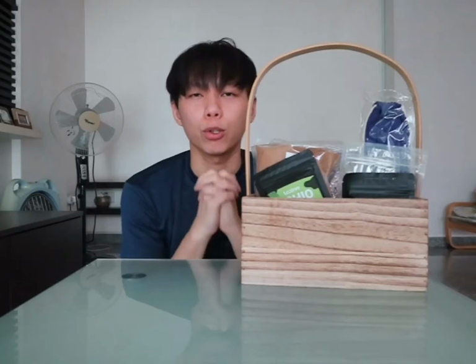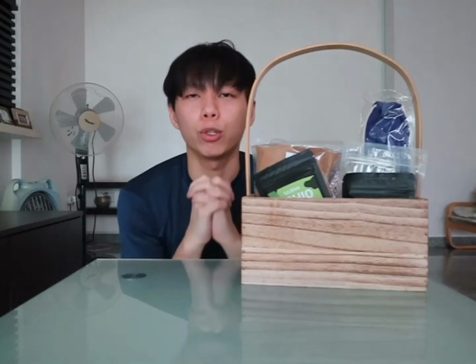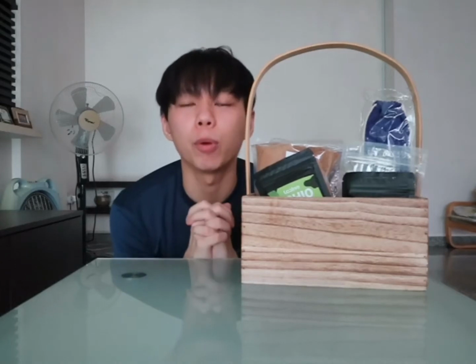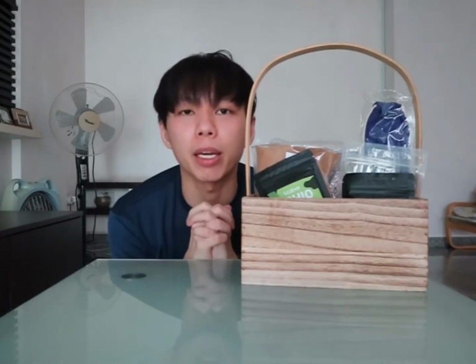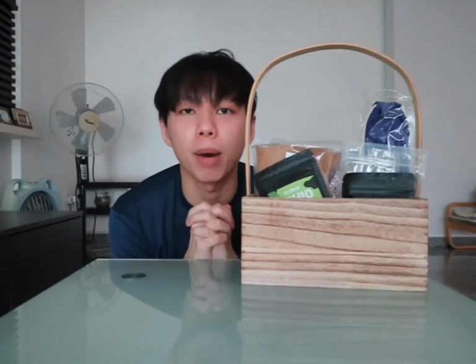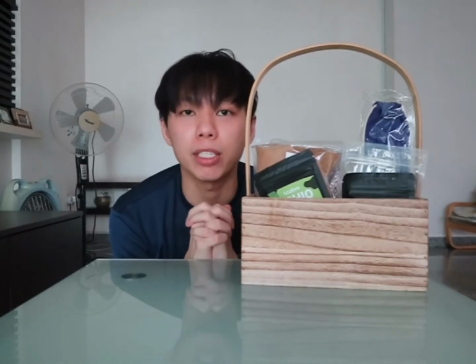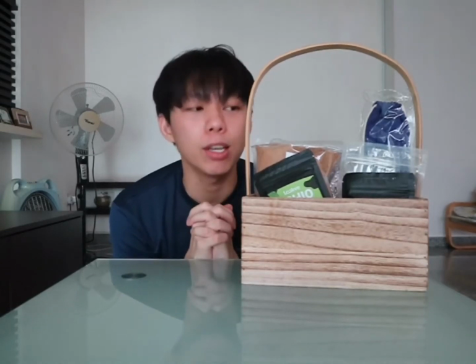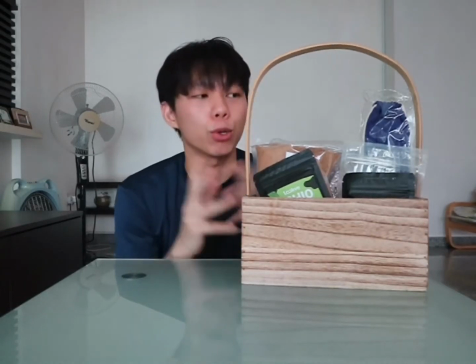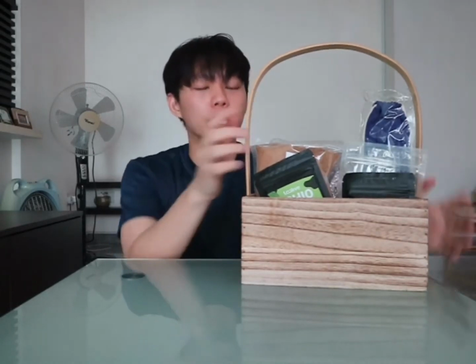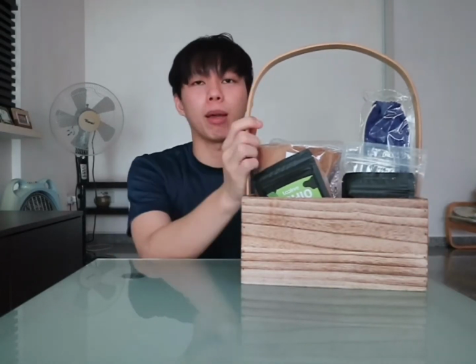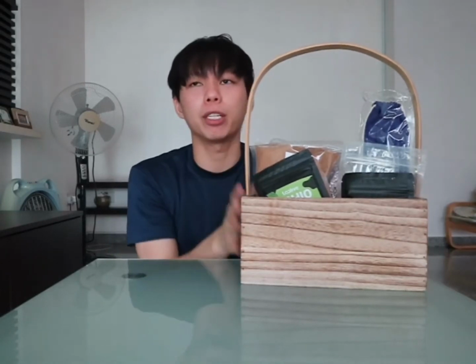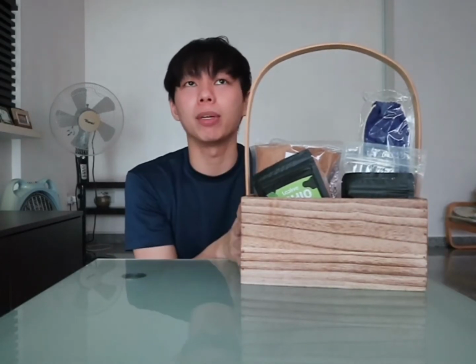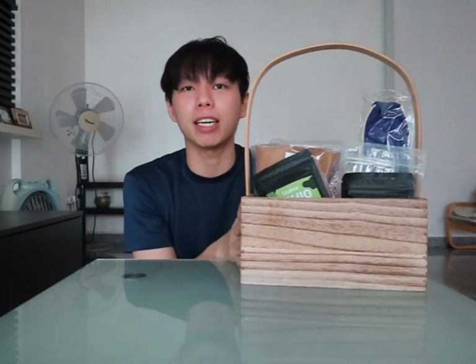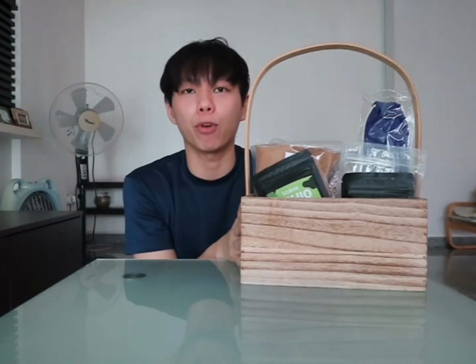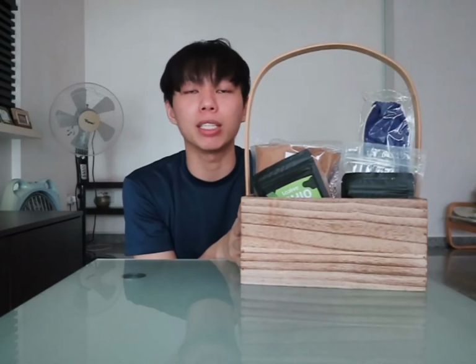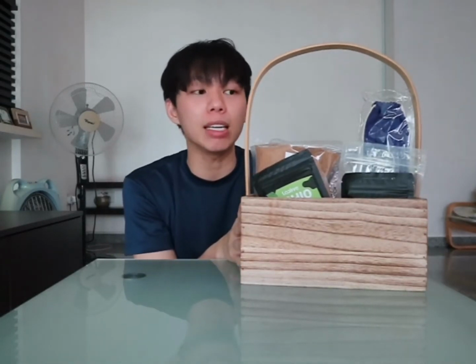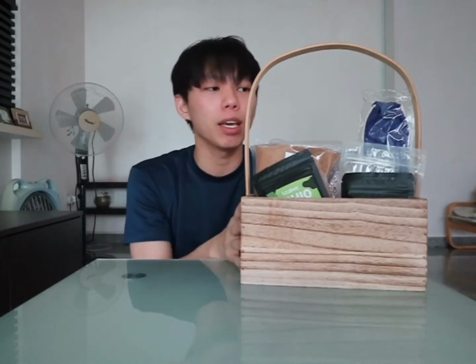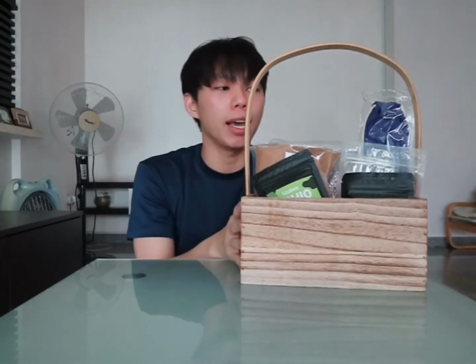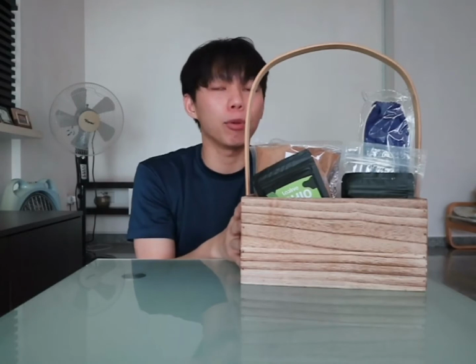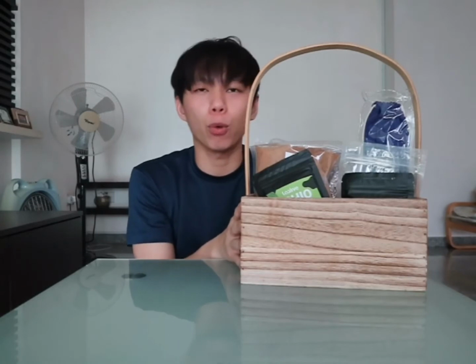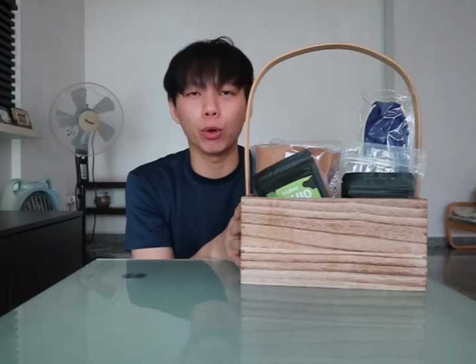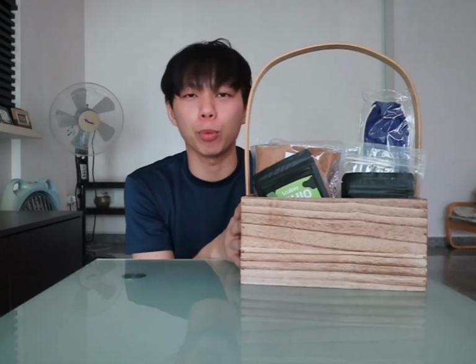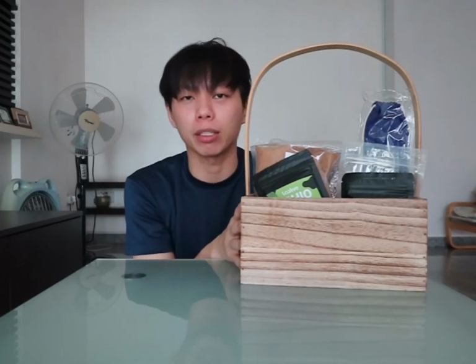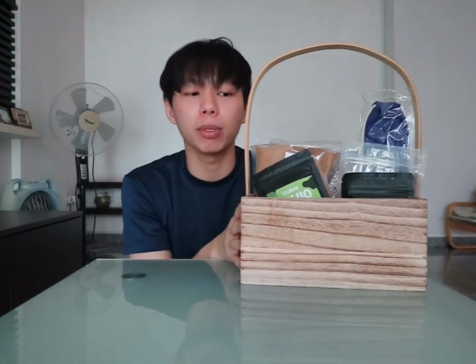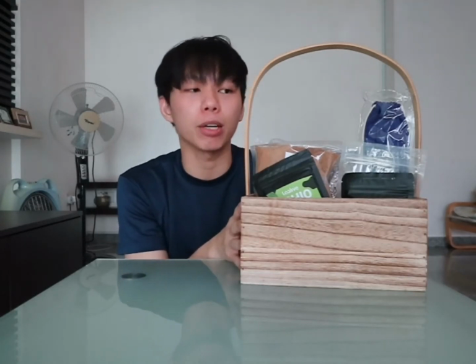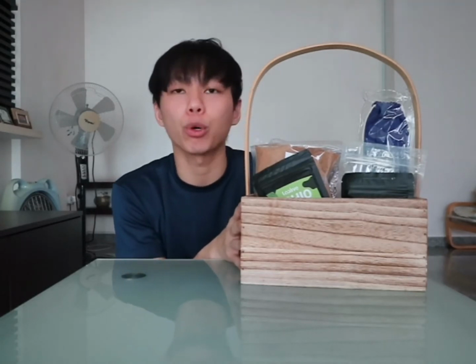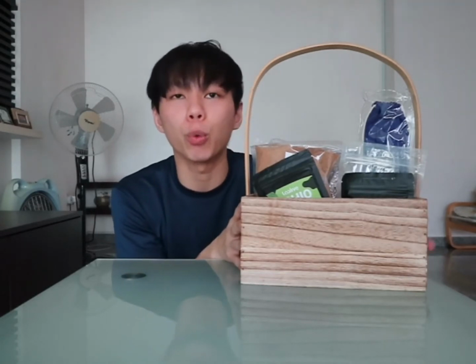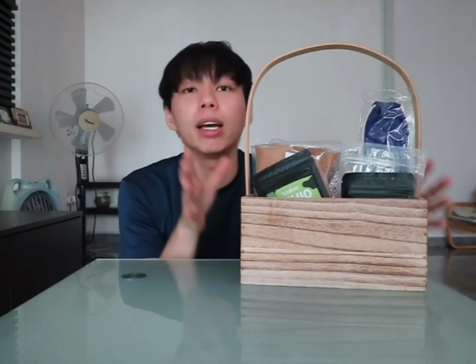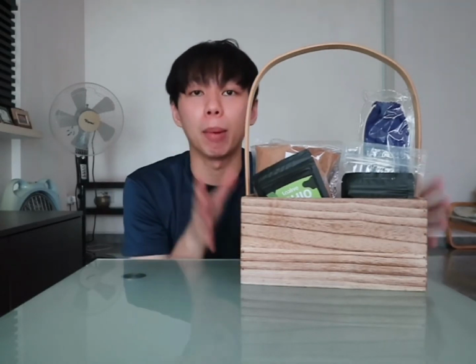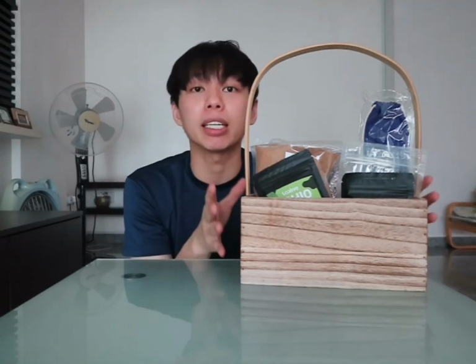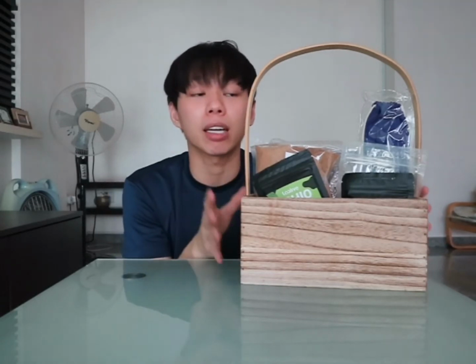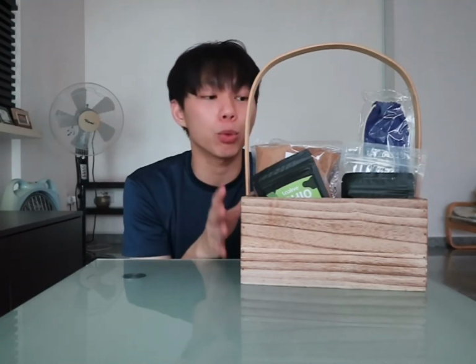So today we will be making bubble tea. This is my first bubble tea kit from Tea Leaf. Before we go into making bubble tea, I should show you what the bubble tea kit comes with.